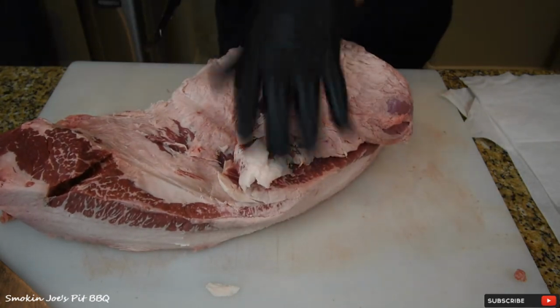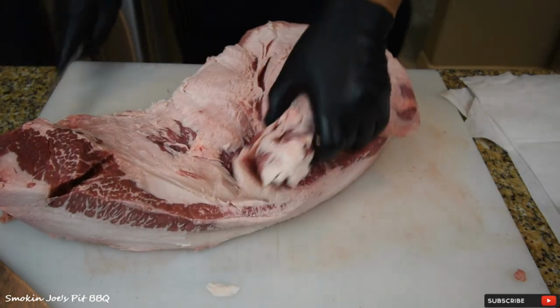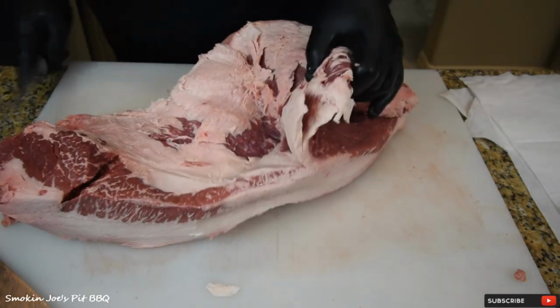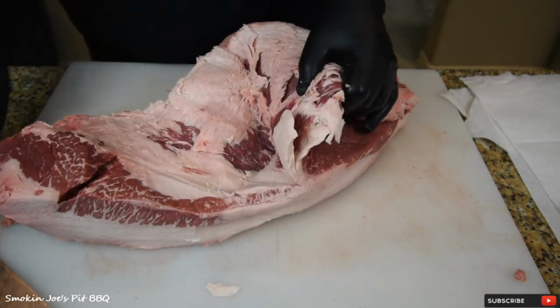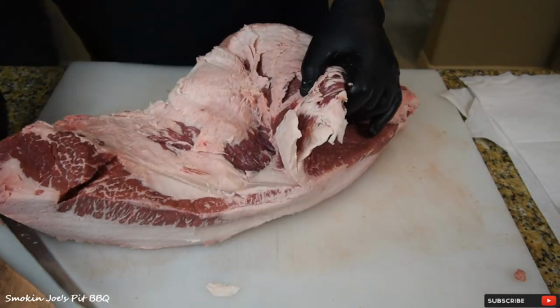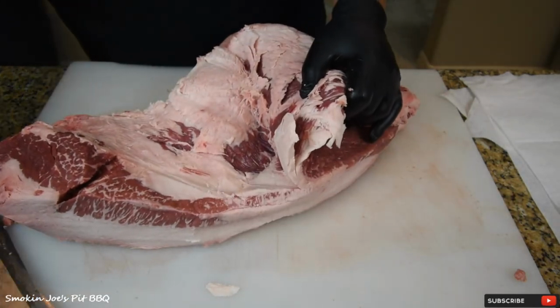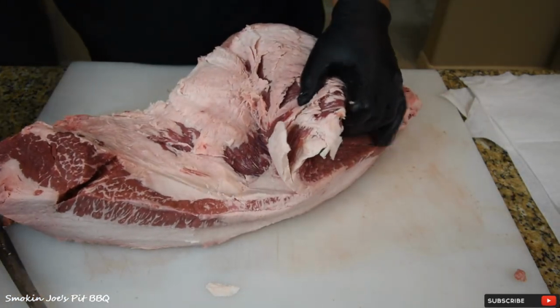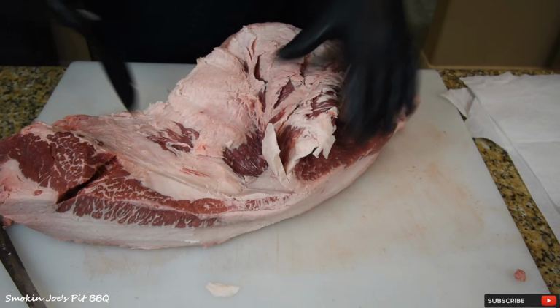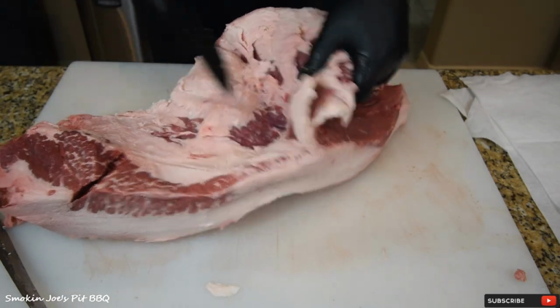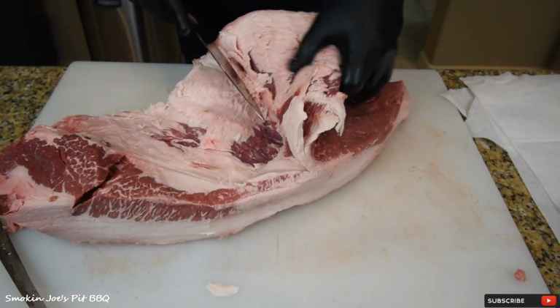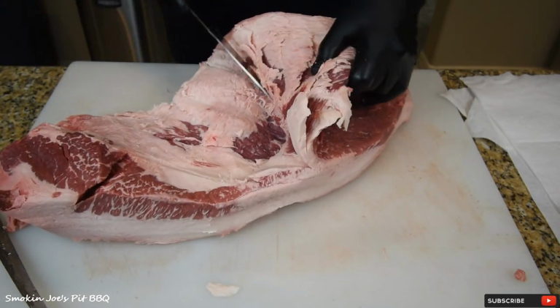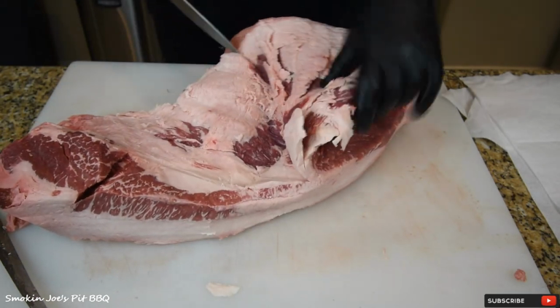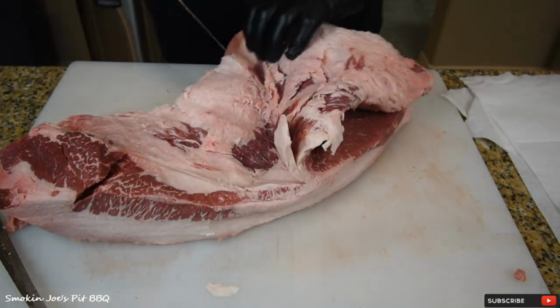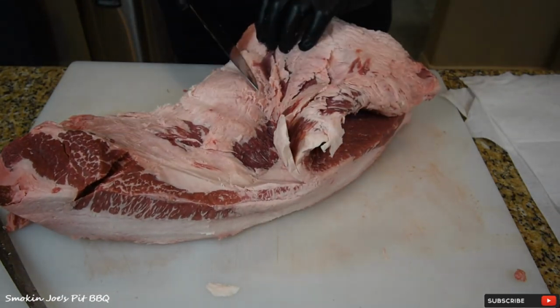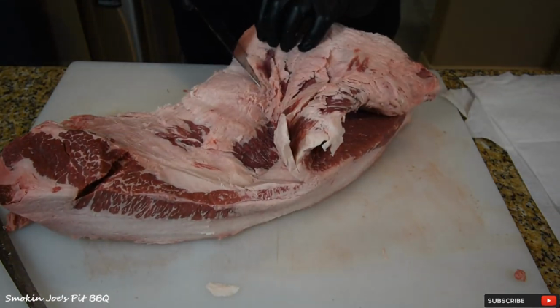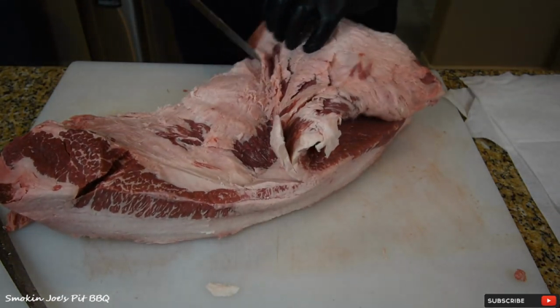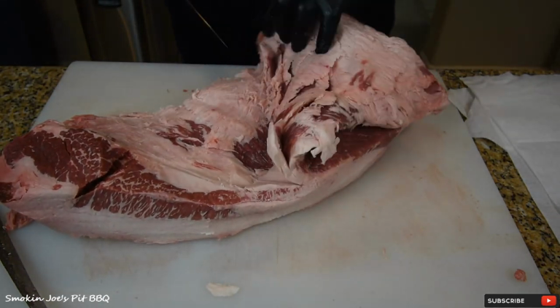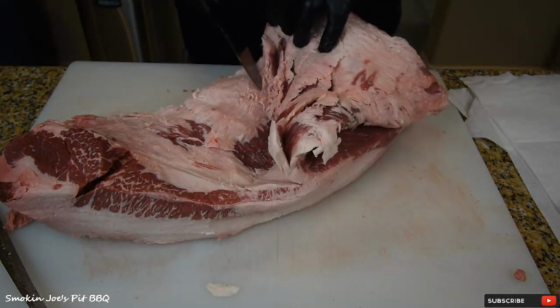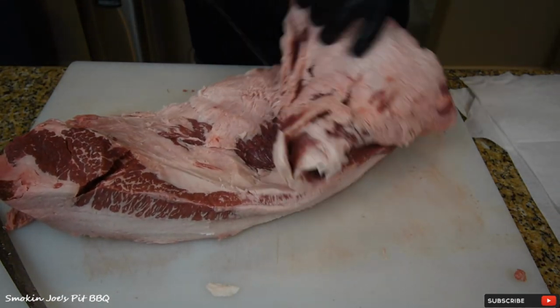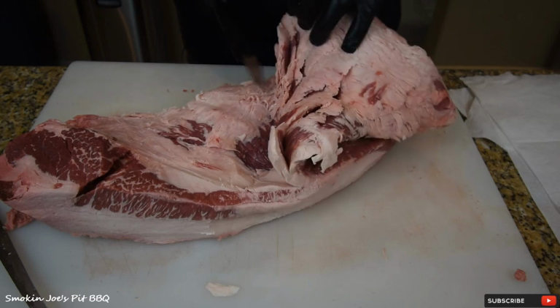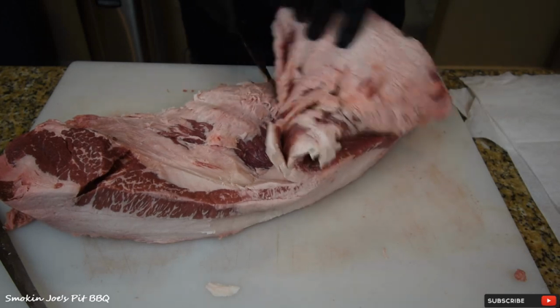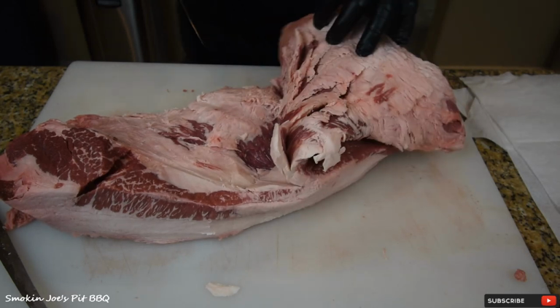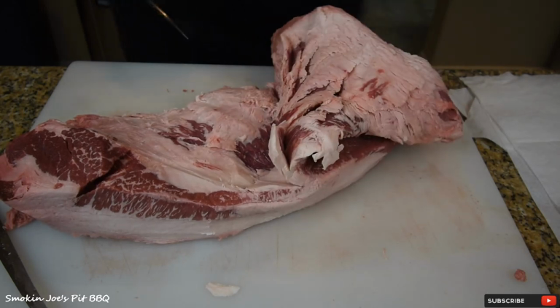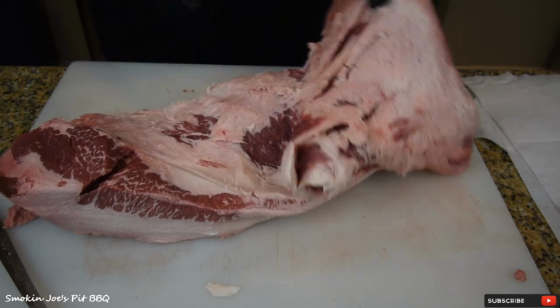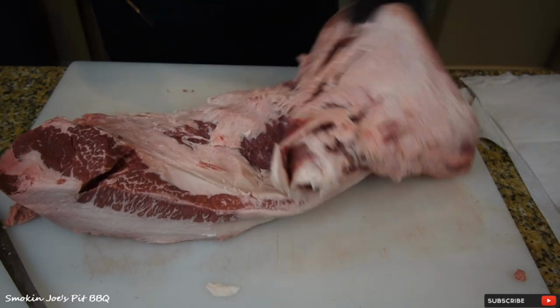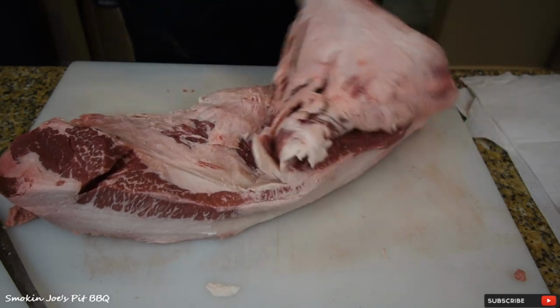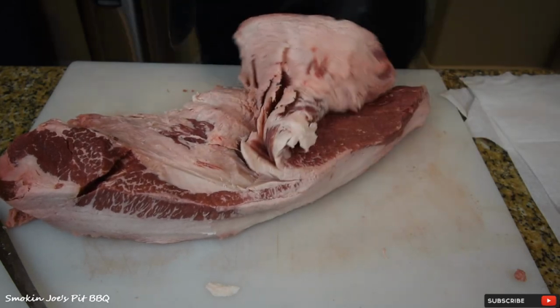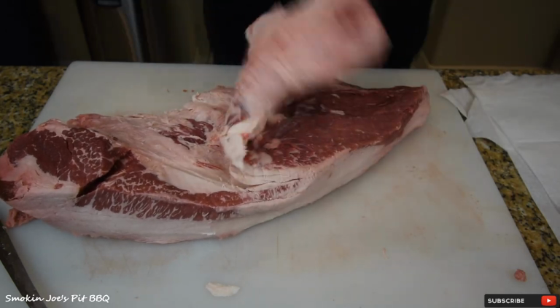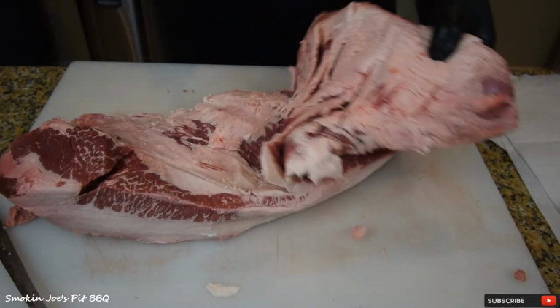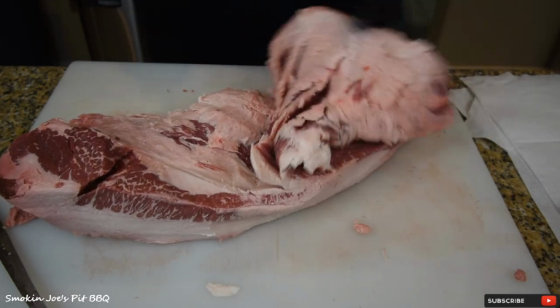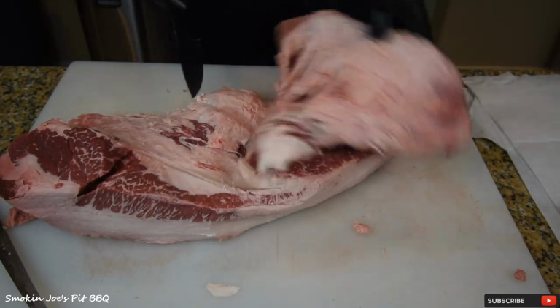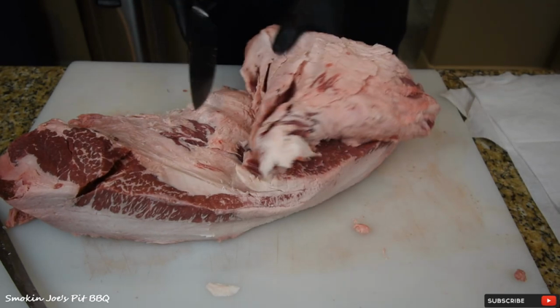I'm going to get my chef's knife now, which is really sharp. You can see that I'm leaving a lot of fat on the flat portion of the brisket.